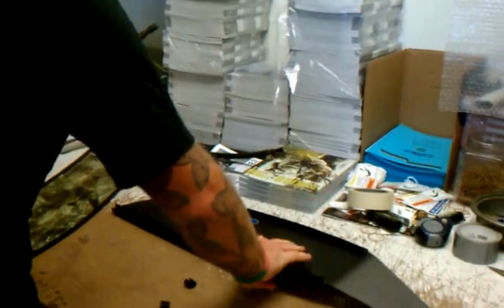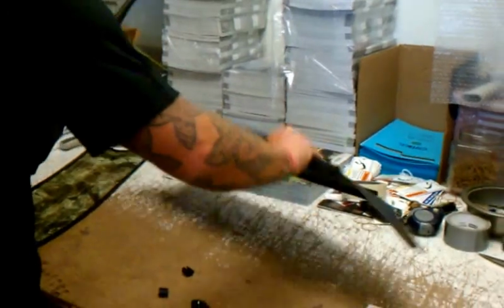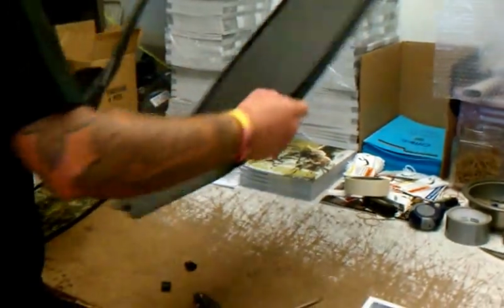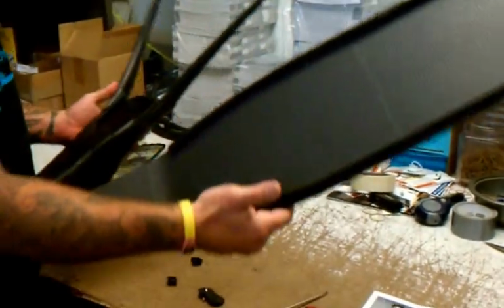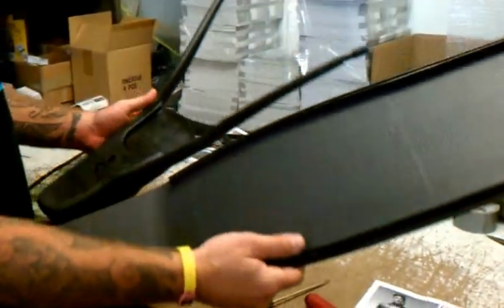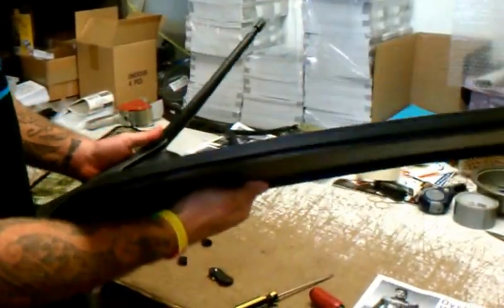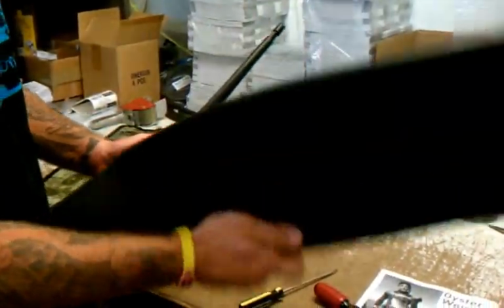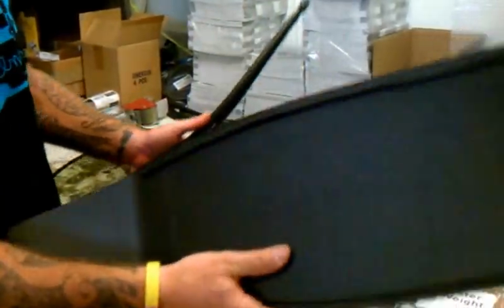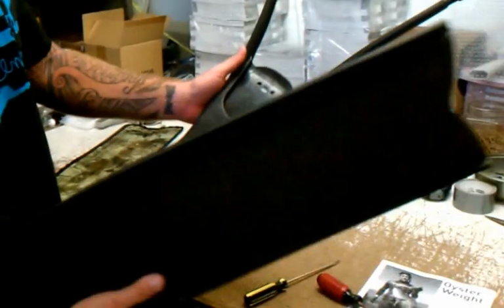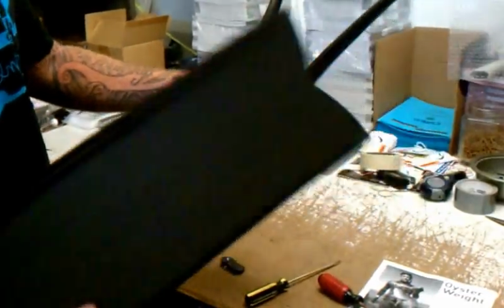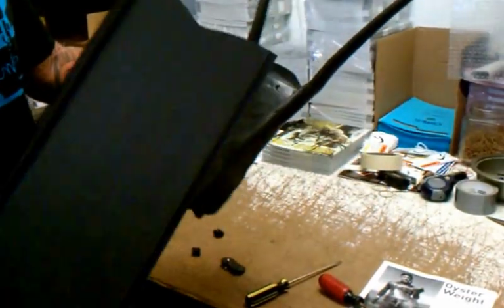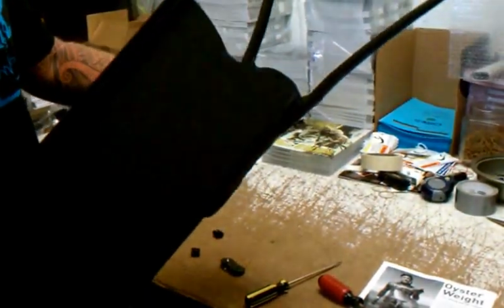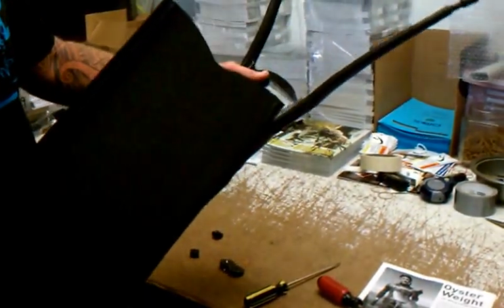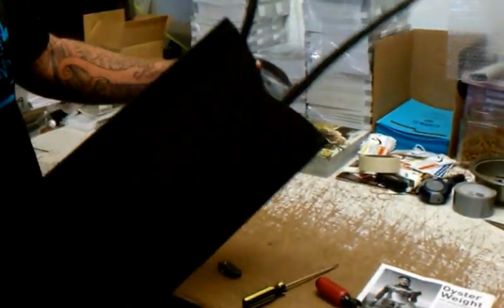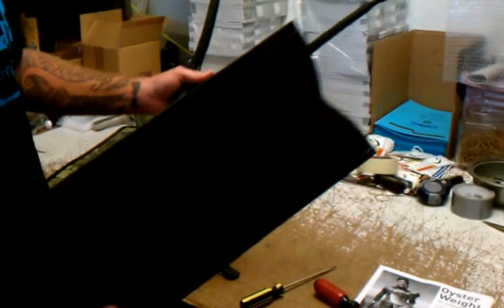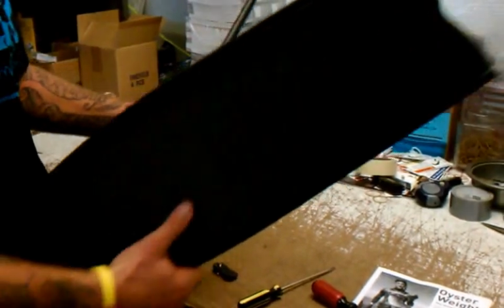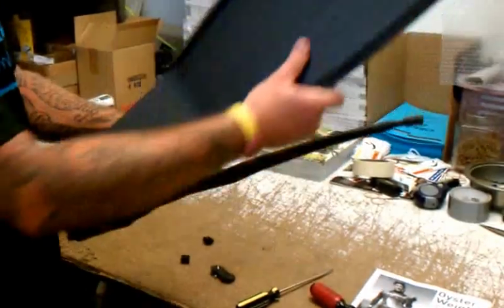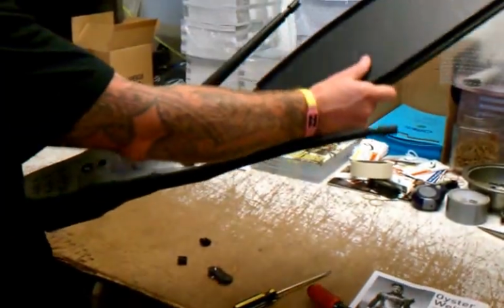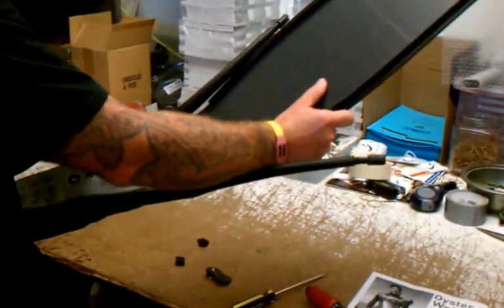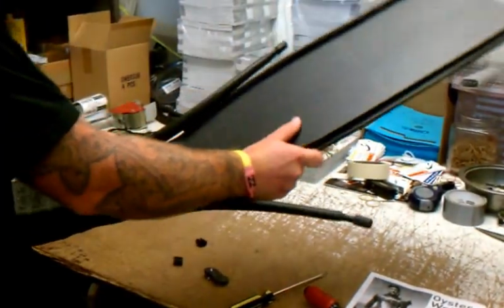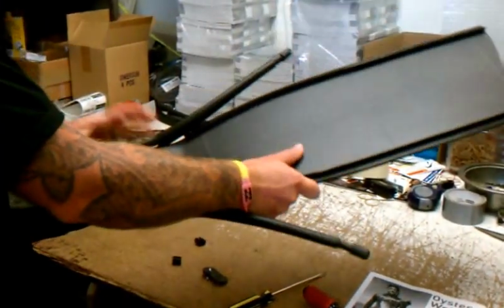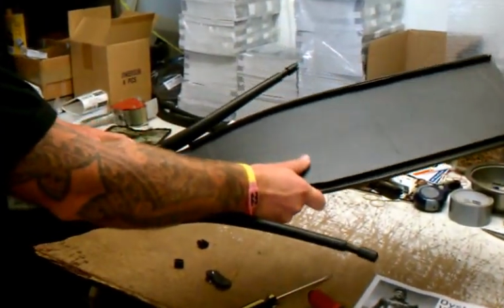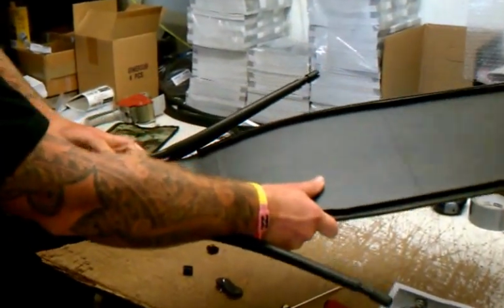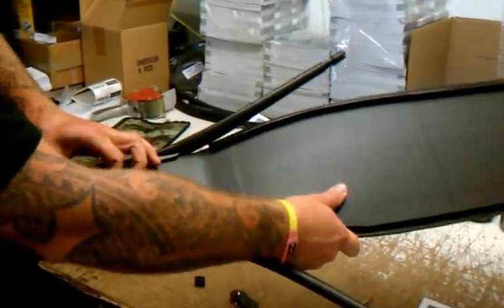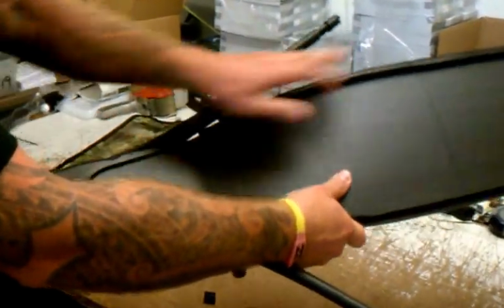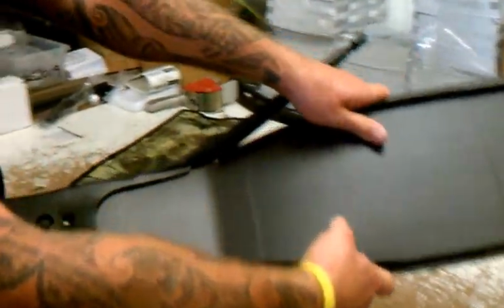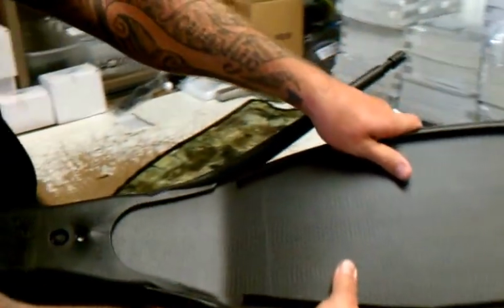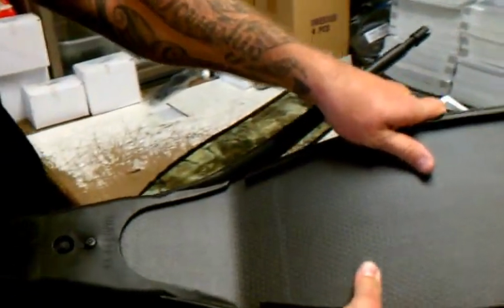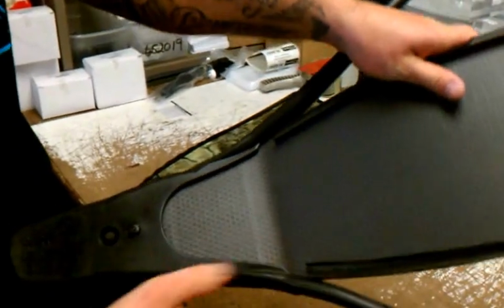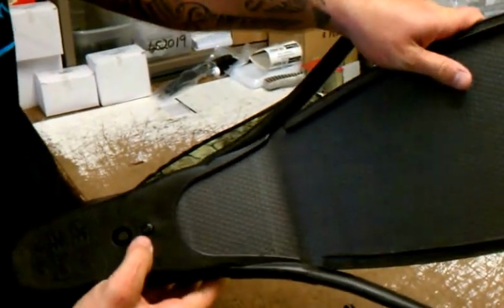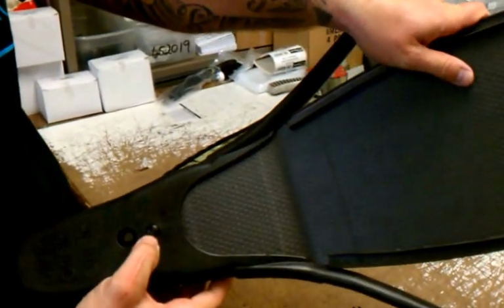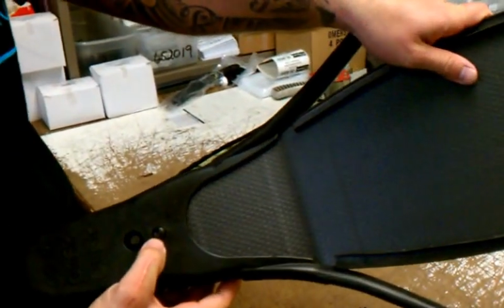To insert your carbon blade, which has rubber rails, you want to keep the toe blade in but you're not going to use the screws anymore. You just pop the rubber up again, slide it in, and you'll see that the nipple sits perfectly.